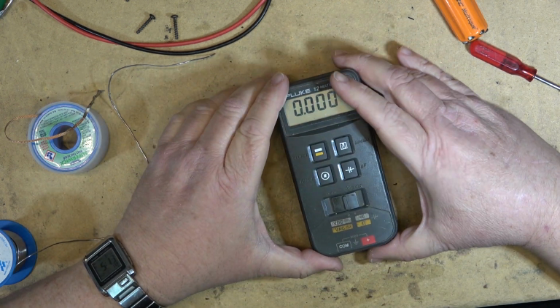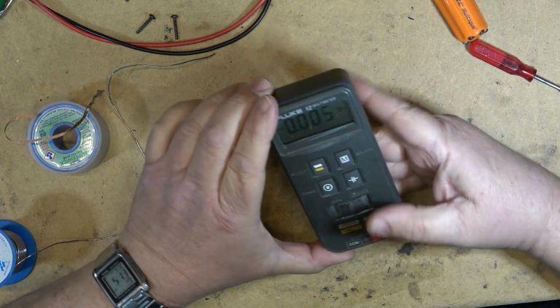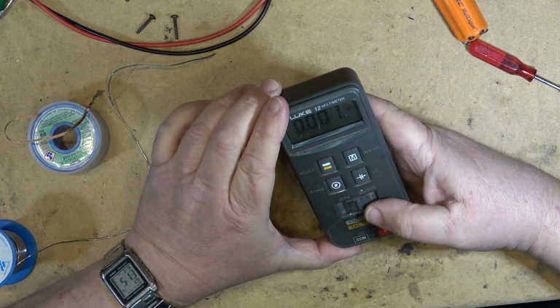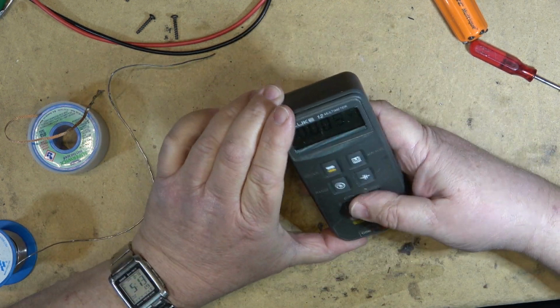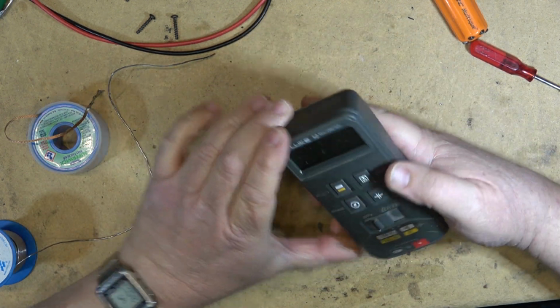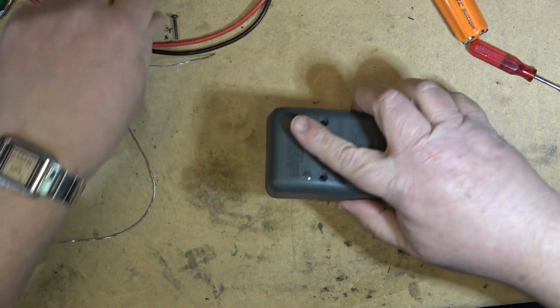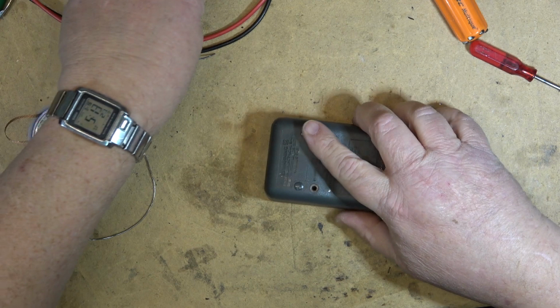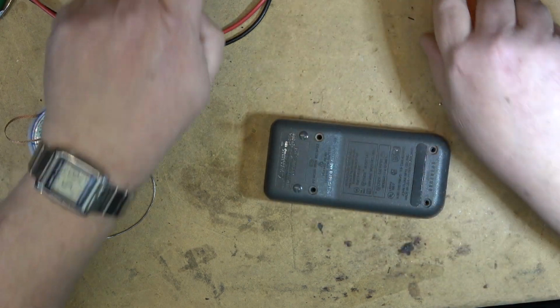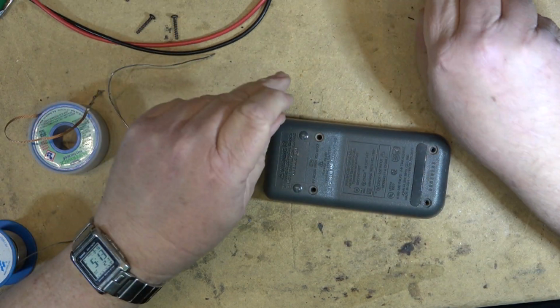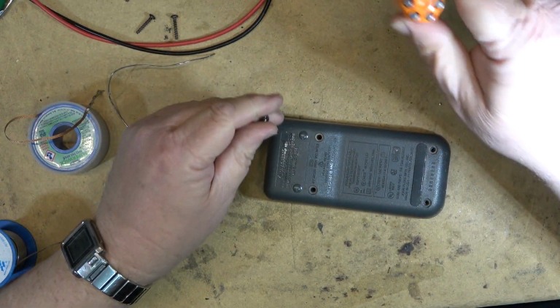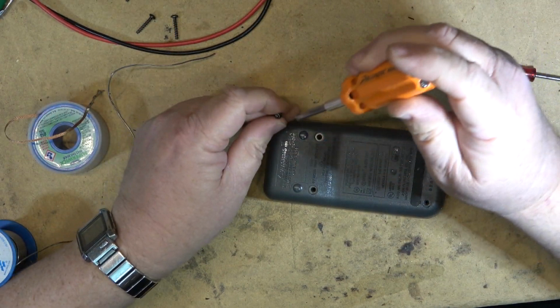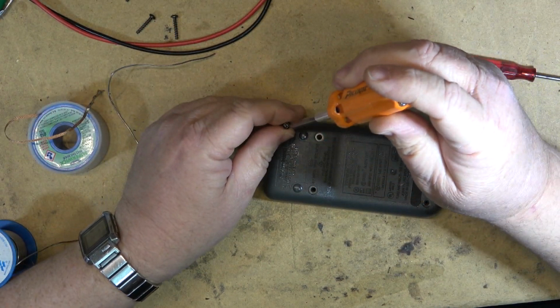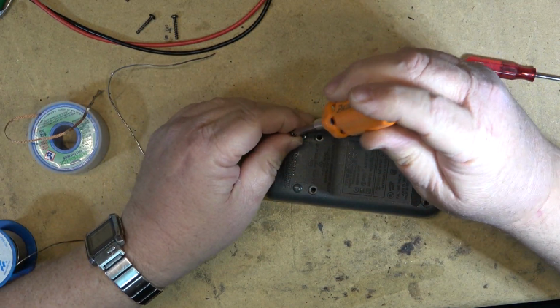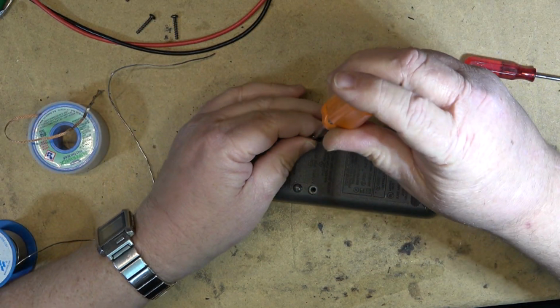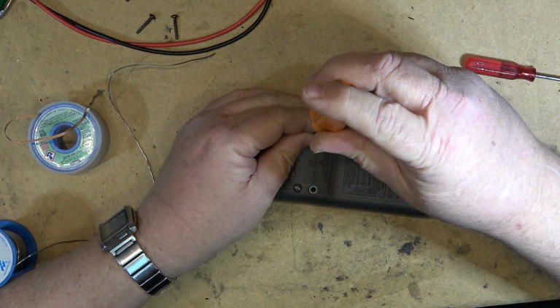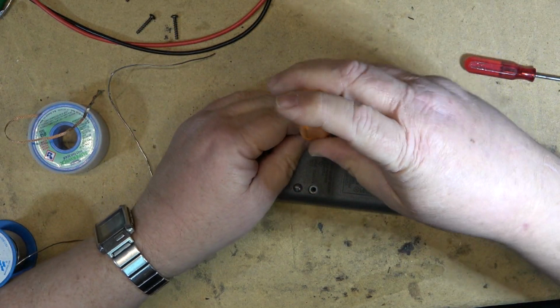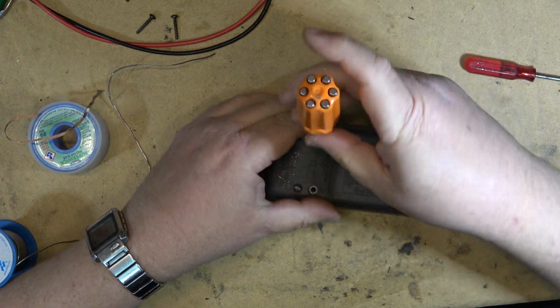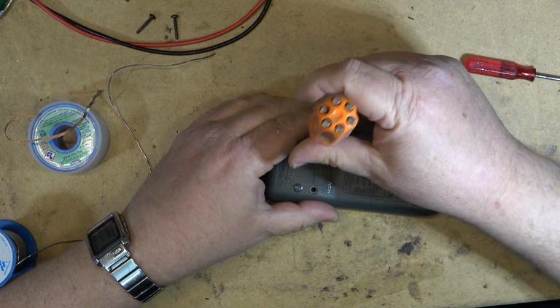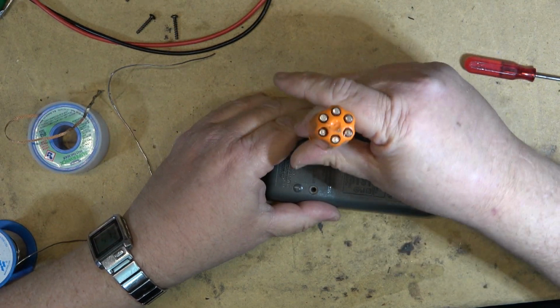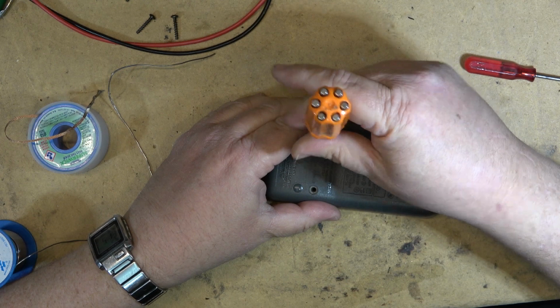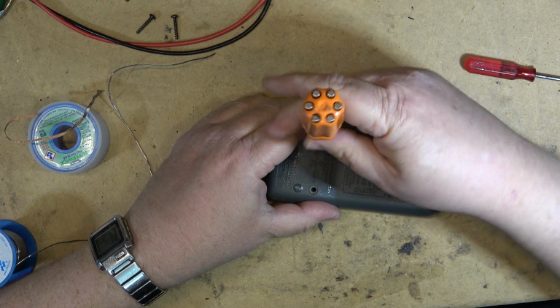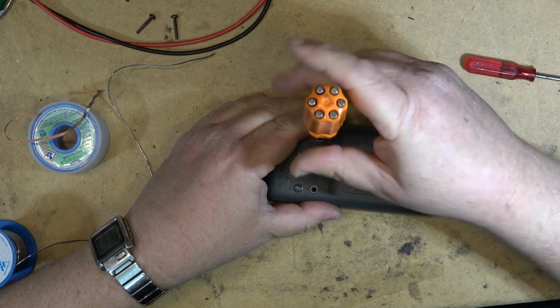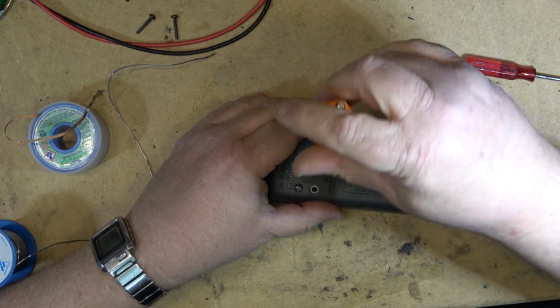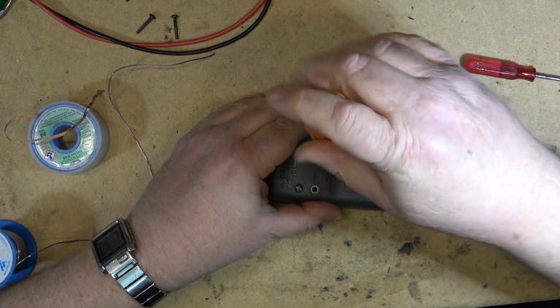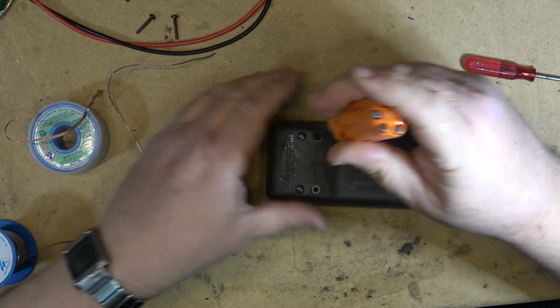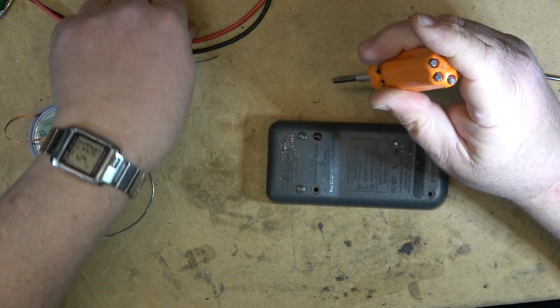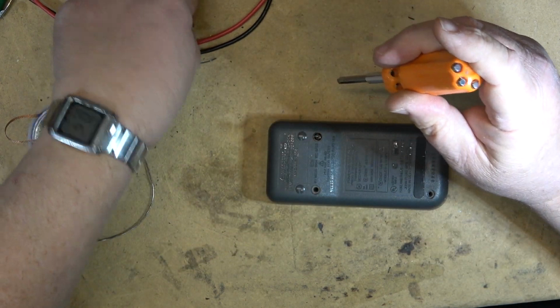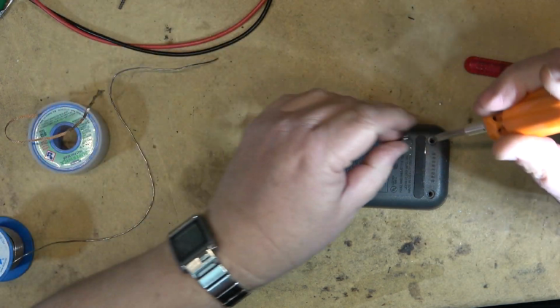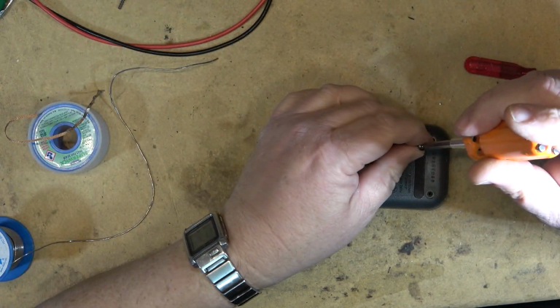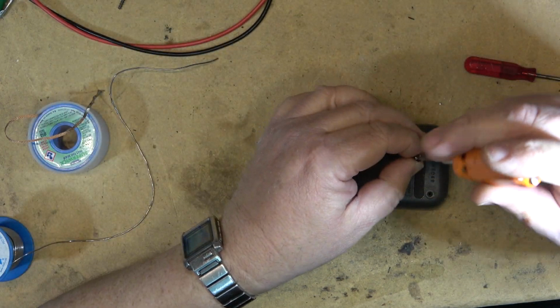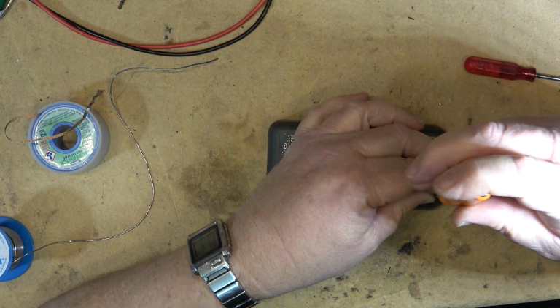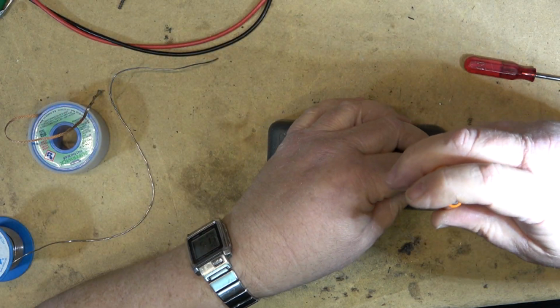Okay, maybe it's working. Let's put the screws in and I'll do some tests. I'll check it for accuracy with my other Fluke that you guys haven't seen yet, because I've never used it — I've had it for a couple of months now, I think I got it back in January. I don't think I've even shown you guys it yet.